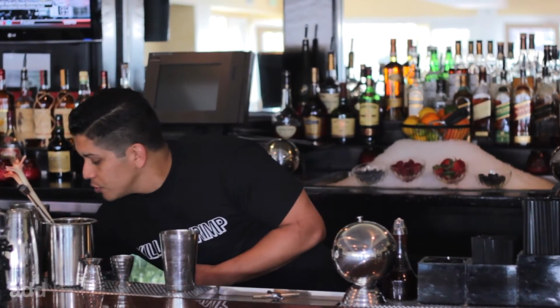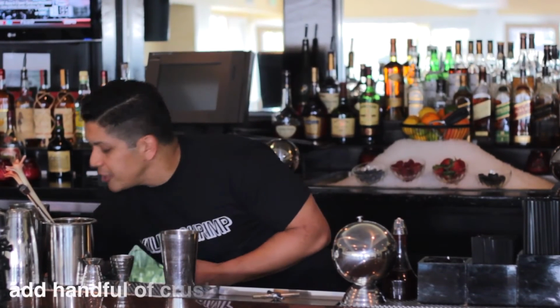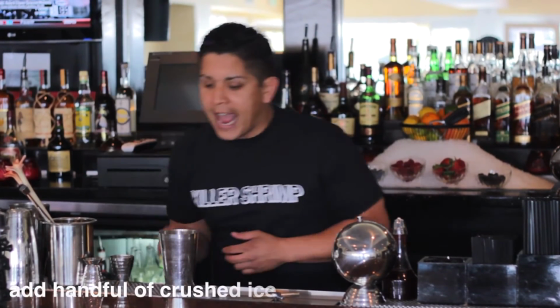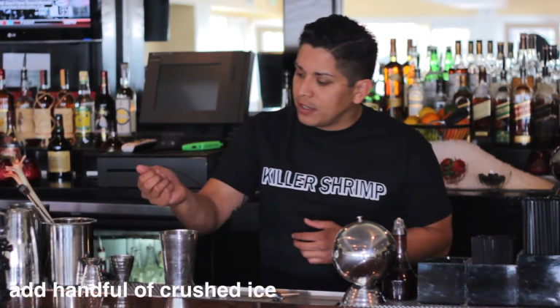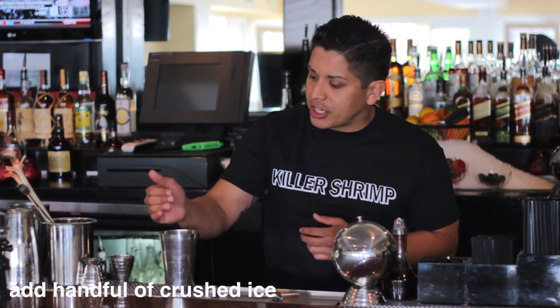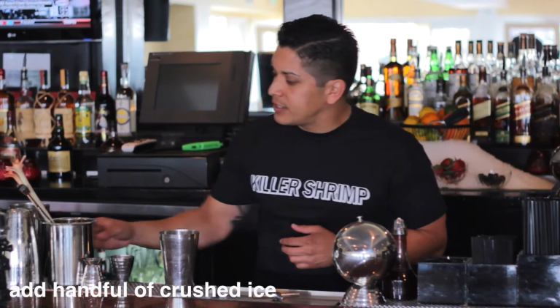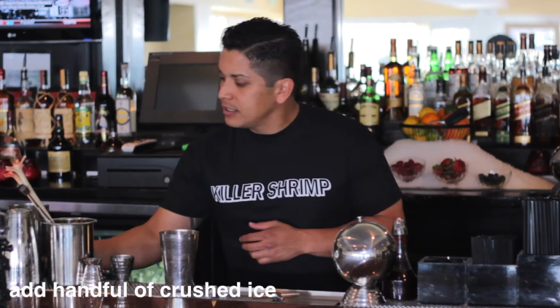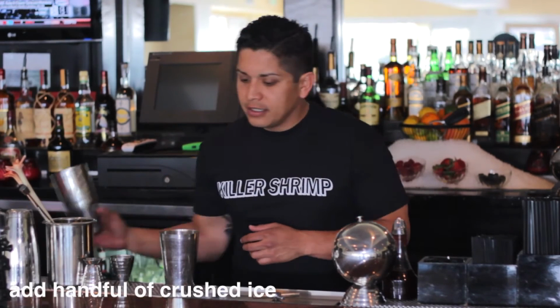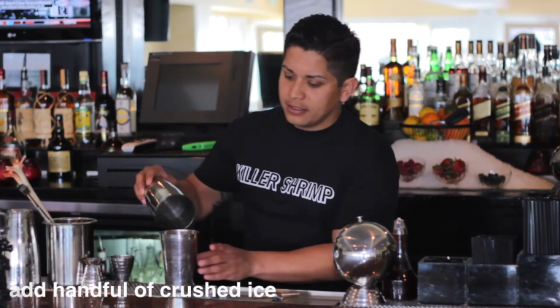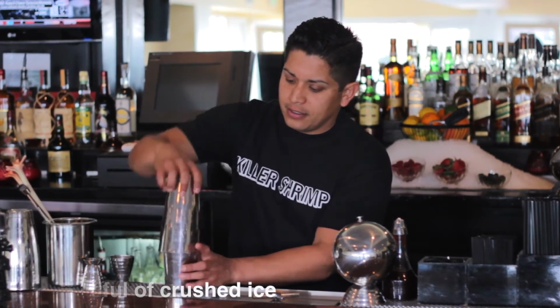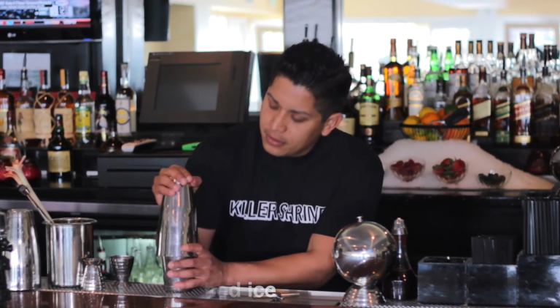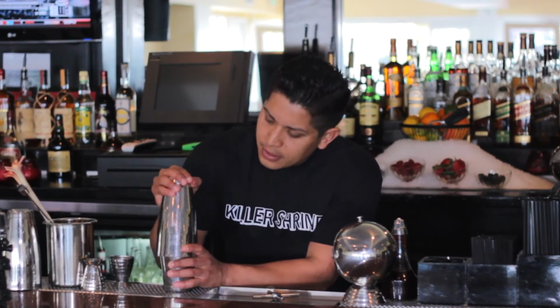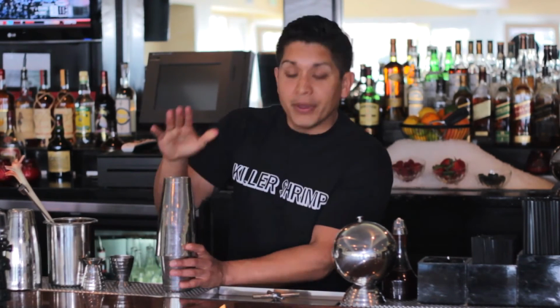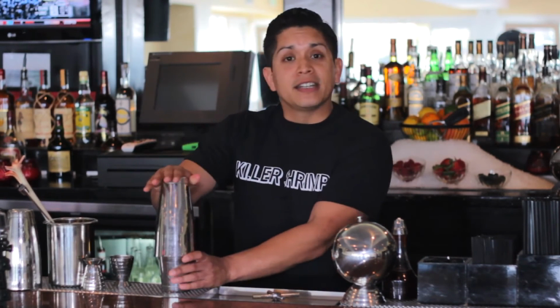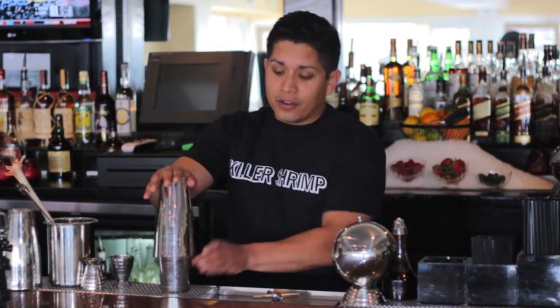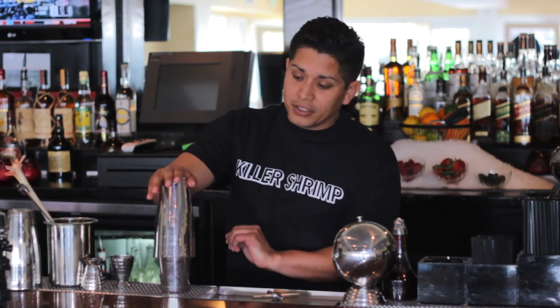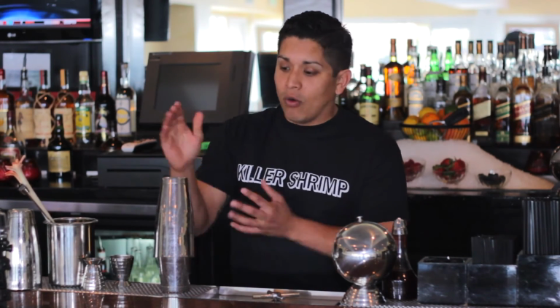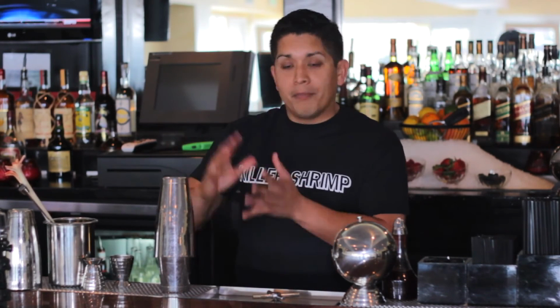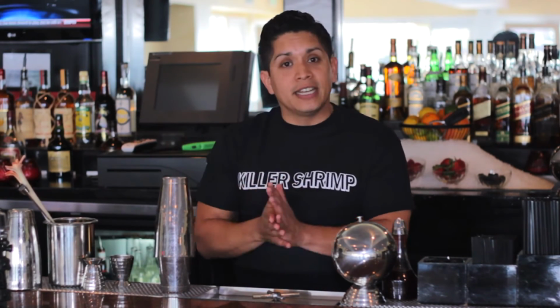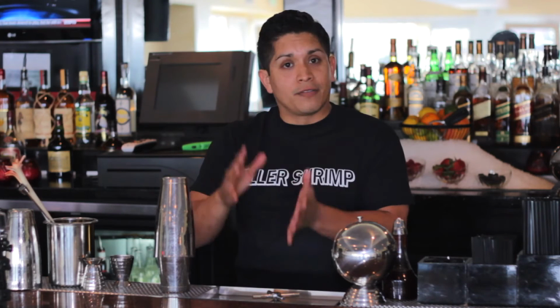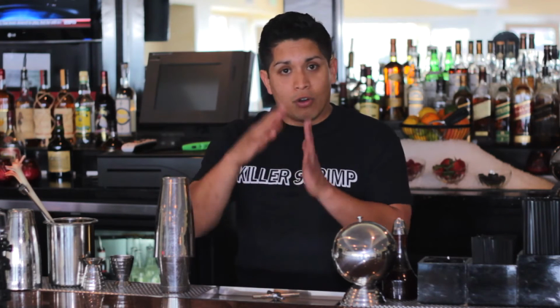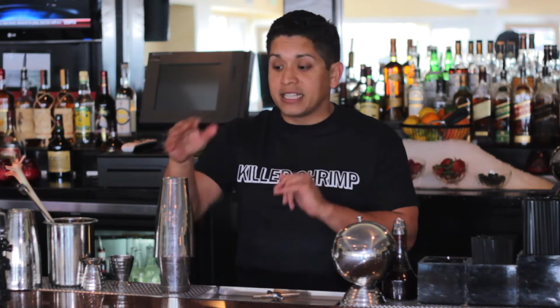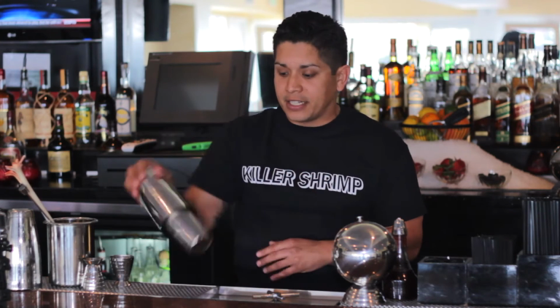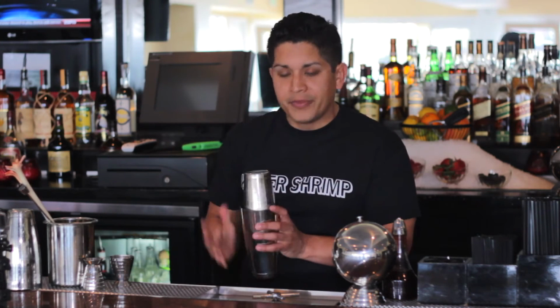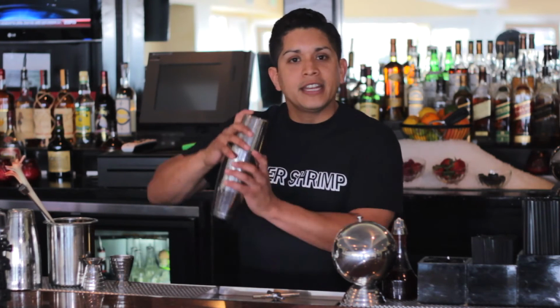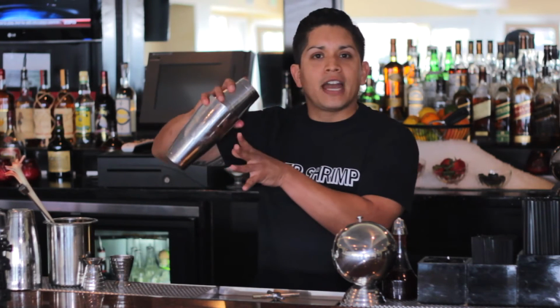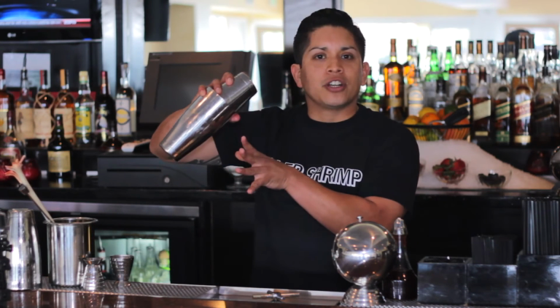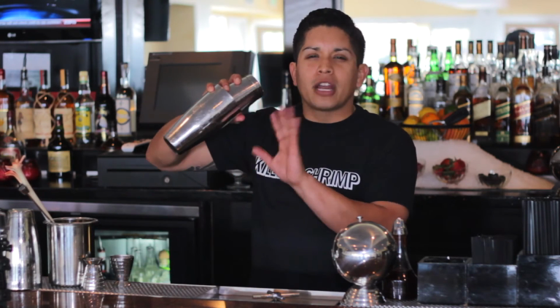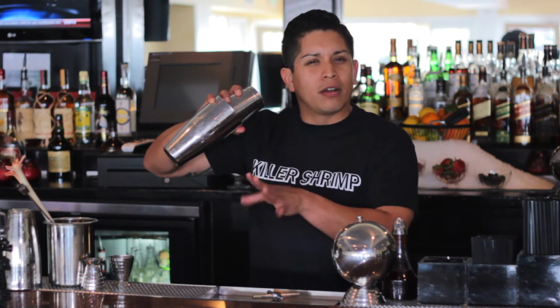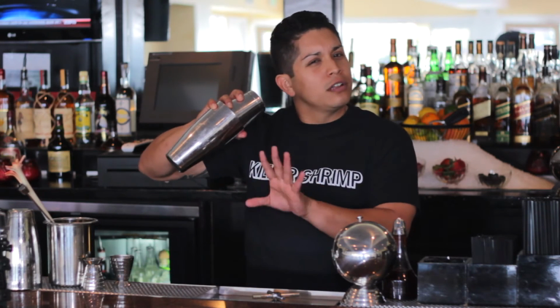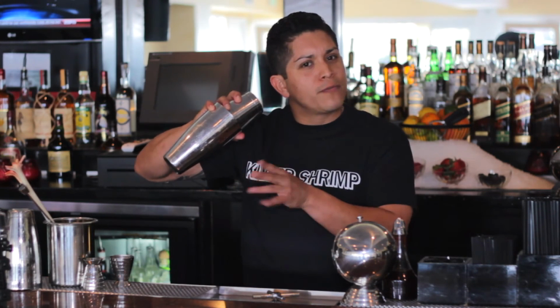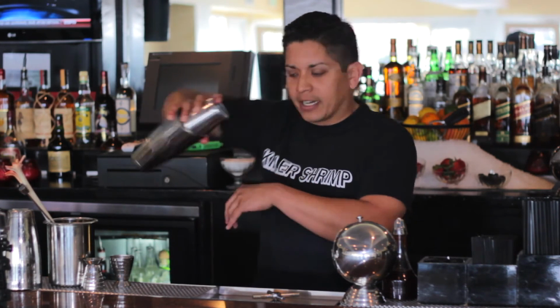So this is kind of our homage to them and their signature house drink. We'll add just a handful of crushed ice, use a big tin to cover the little tin — or a big tin to cover your mixing glass at home — and give that just a good shake for about three, four seconds.